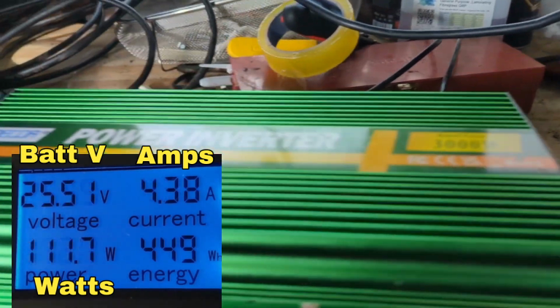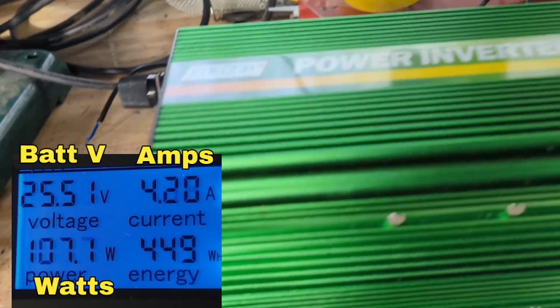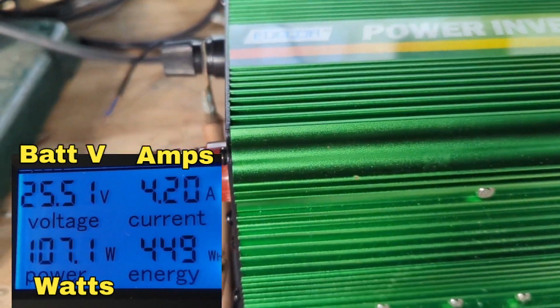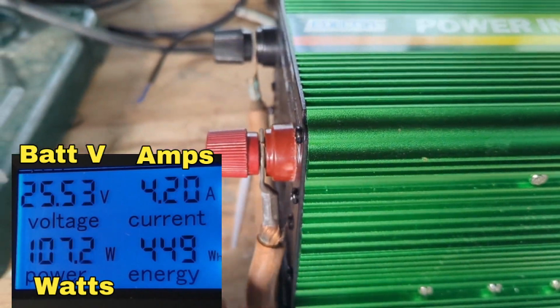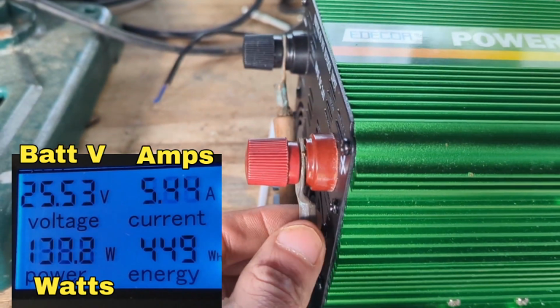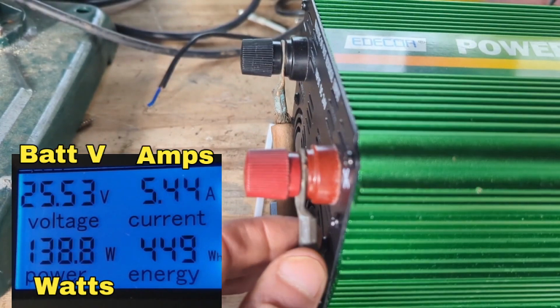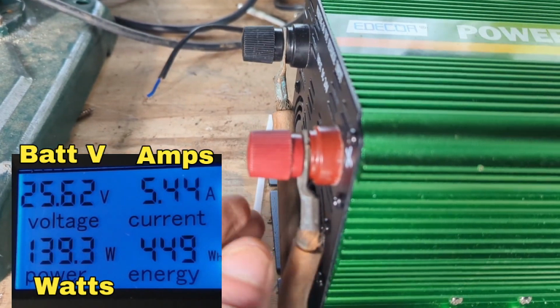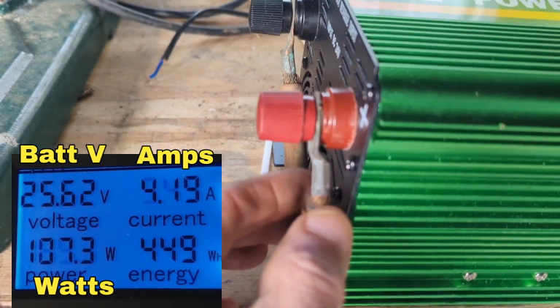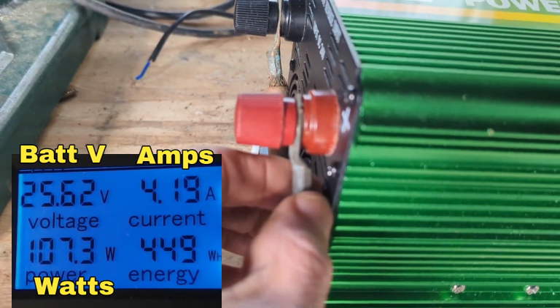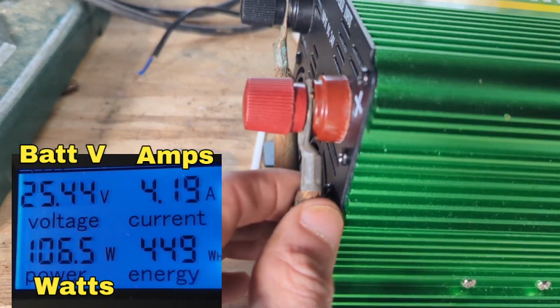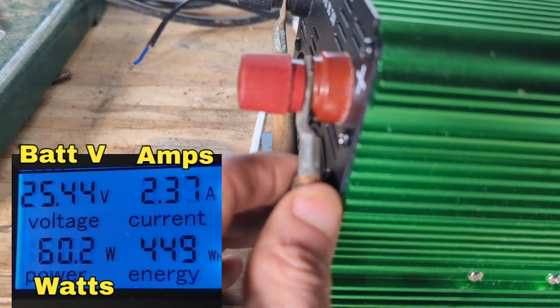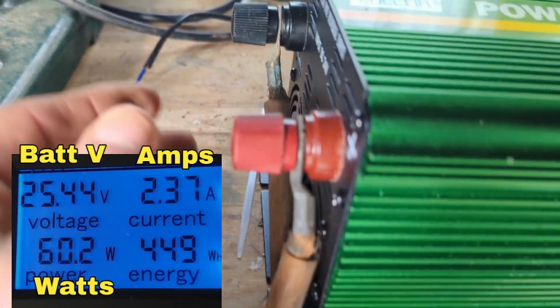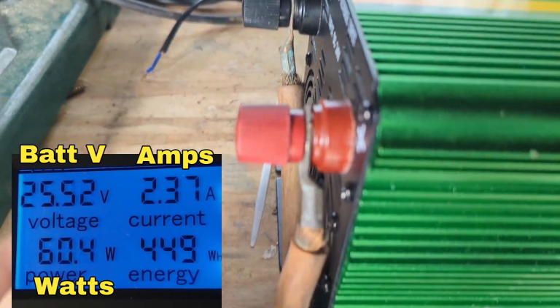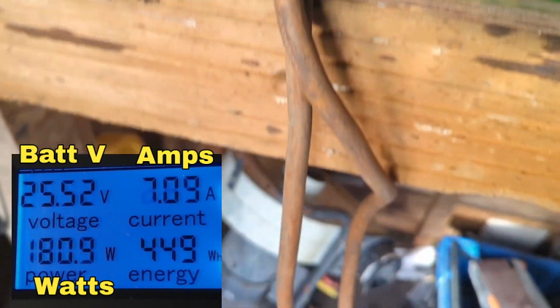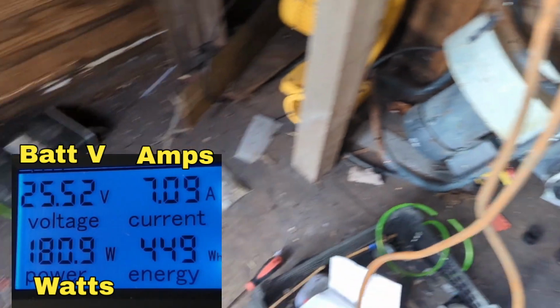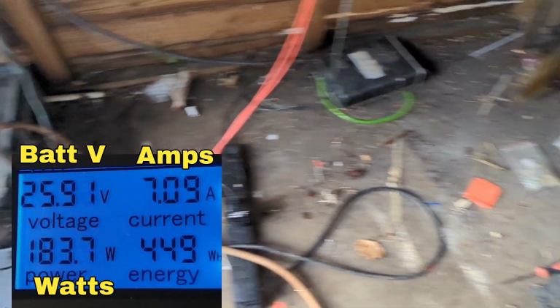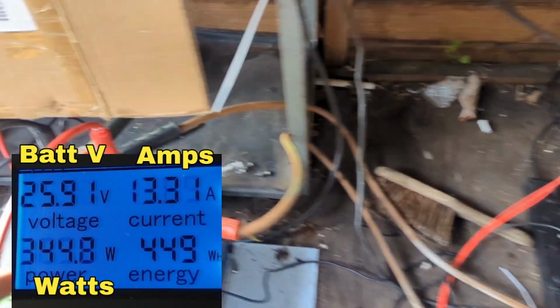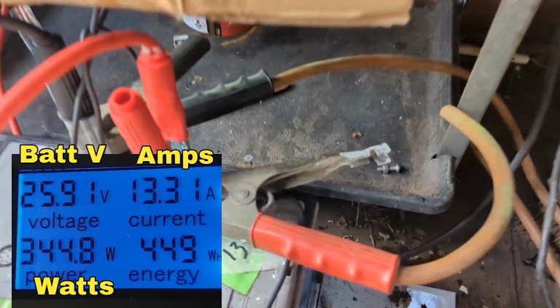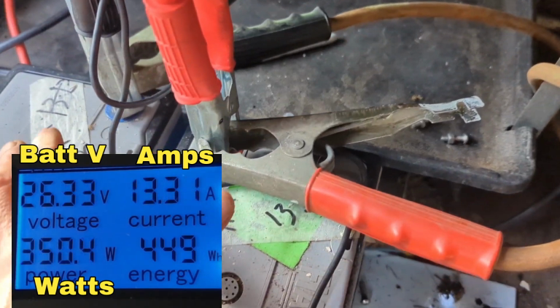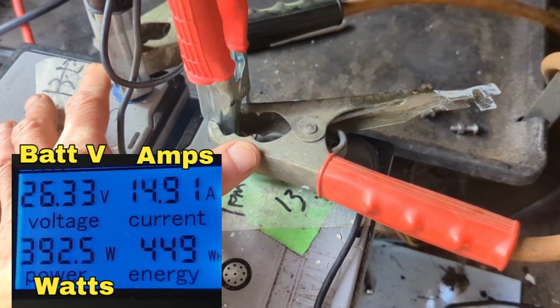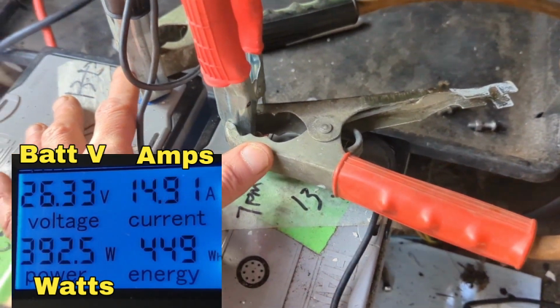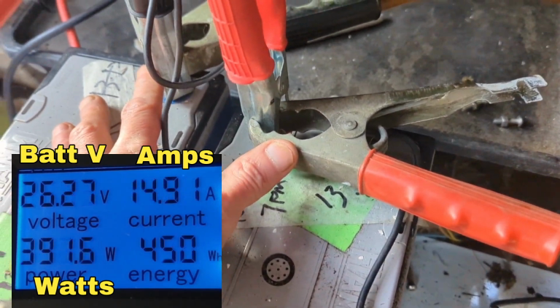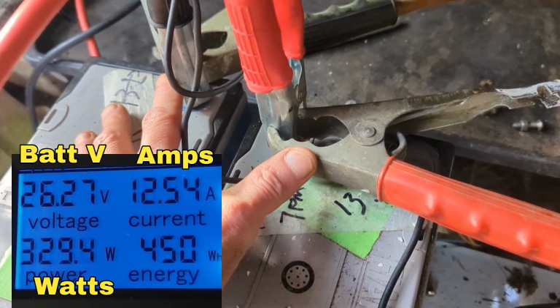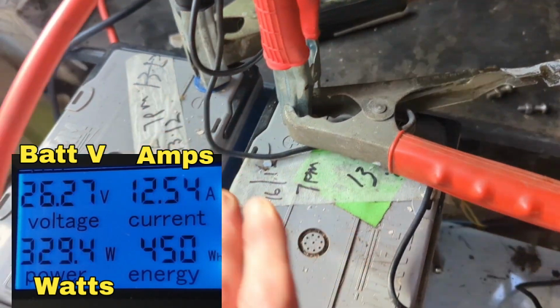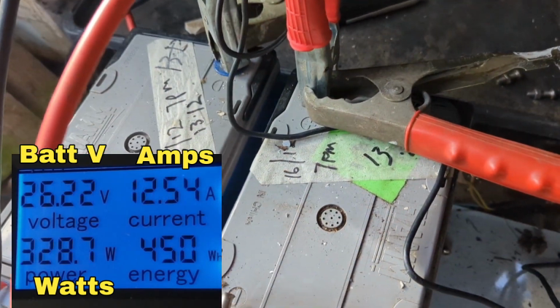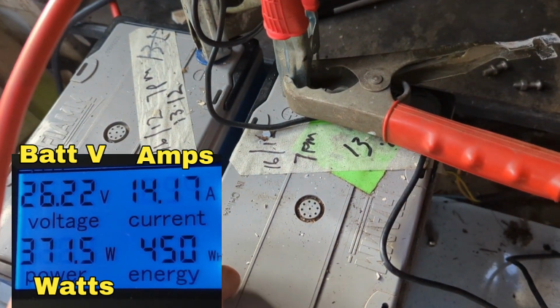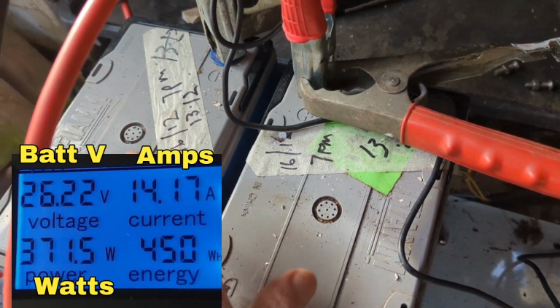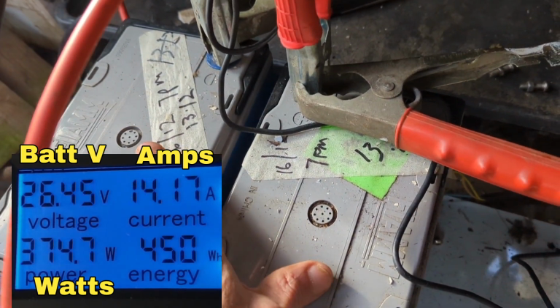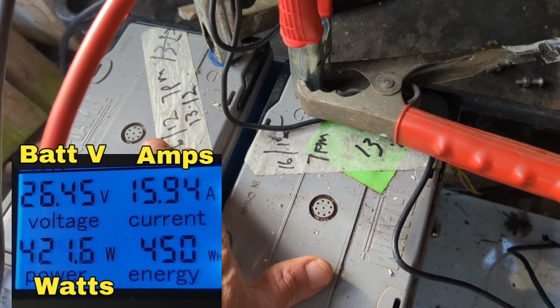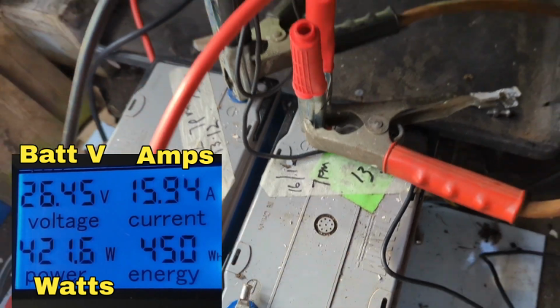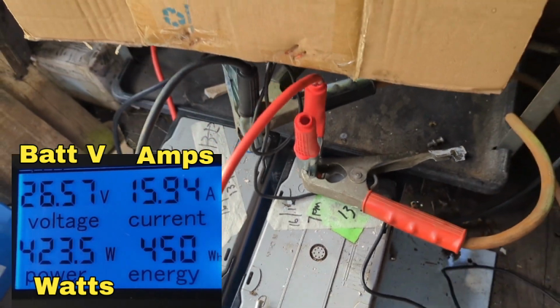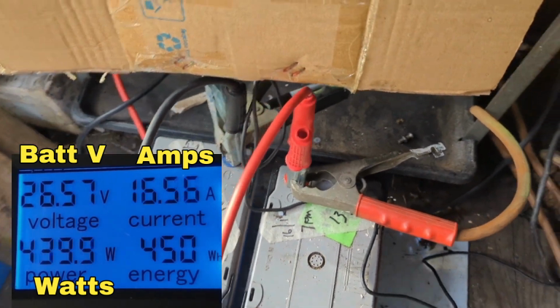I've got it connected via these two big jump leads — I need to put some heat shrink on the ends — but they're very heavy-duty, so they're just going to these two. Remember, that's only two fairly poor batteries.